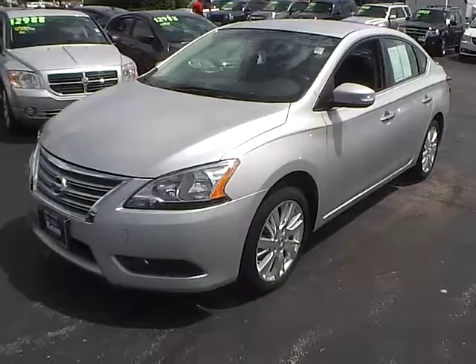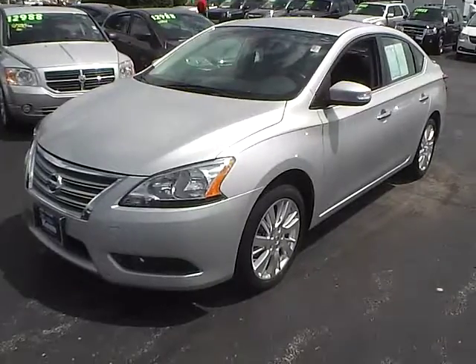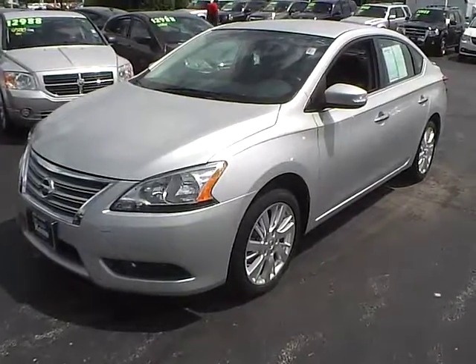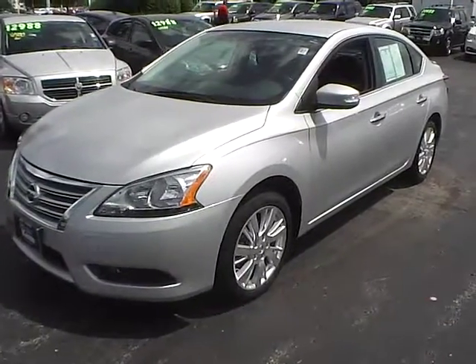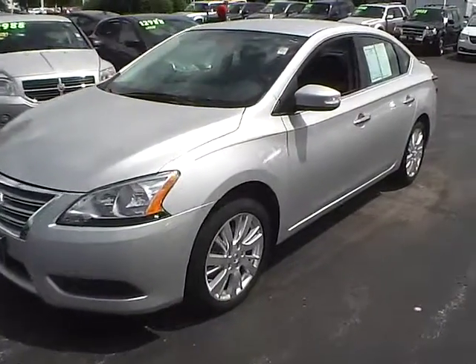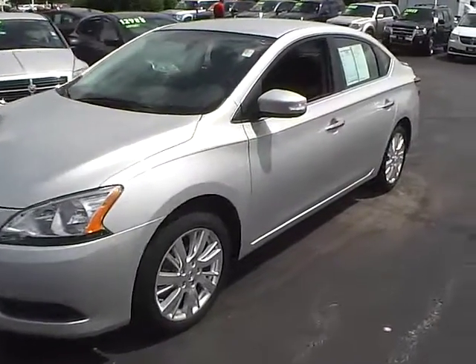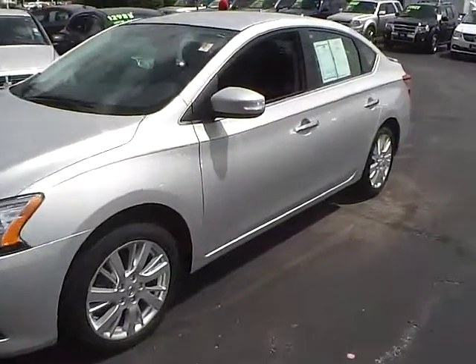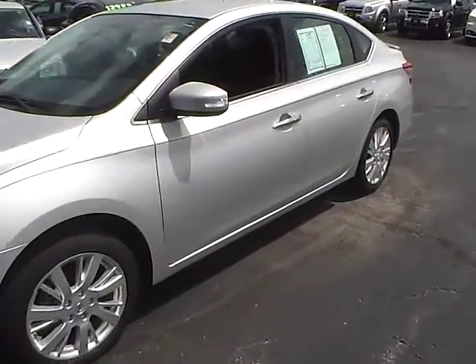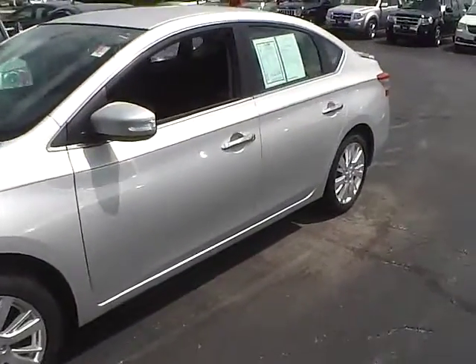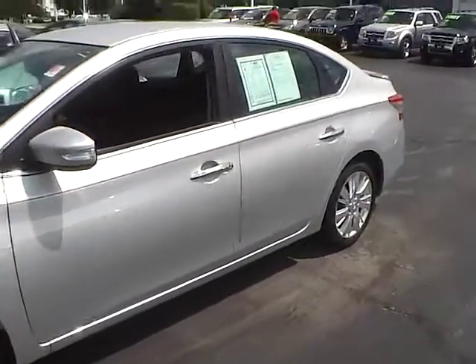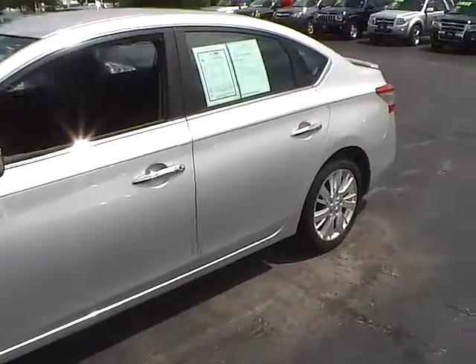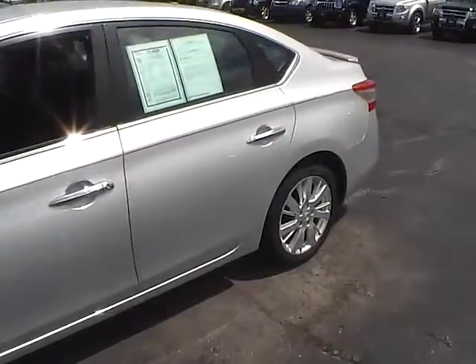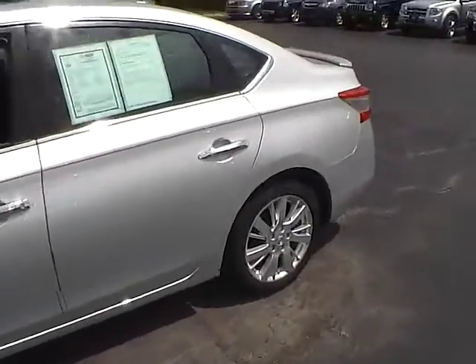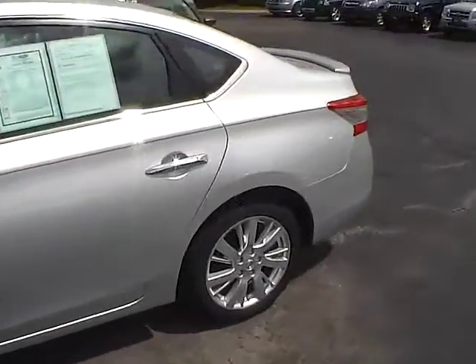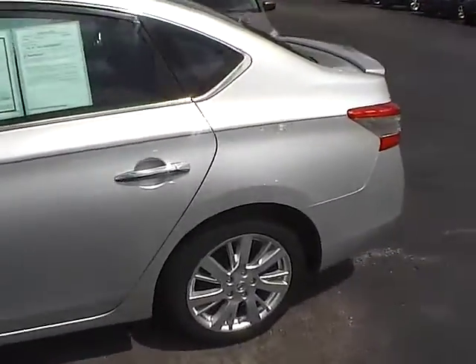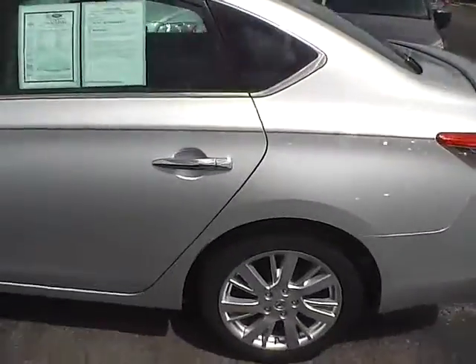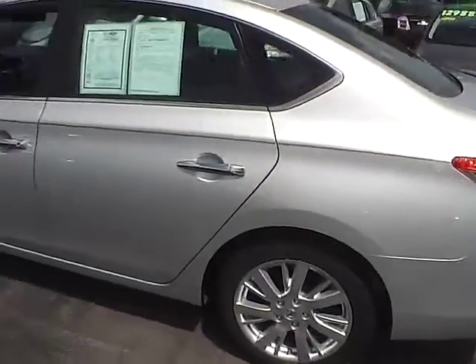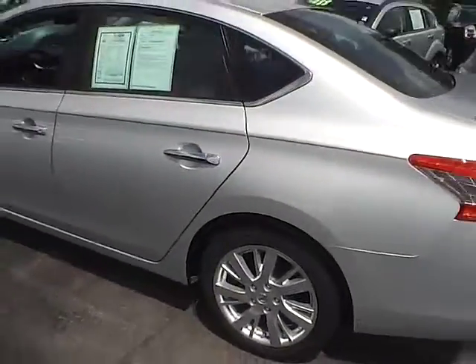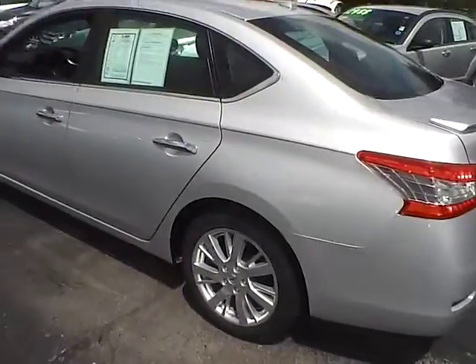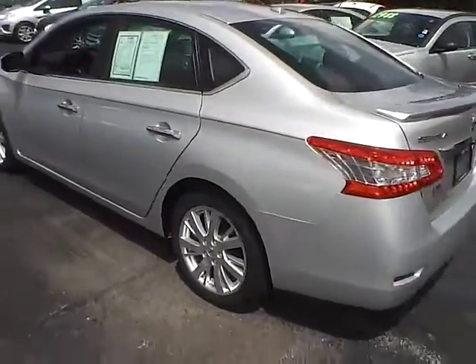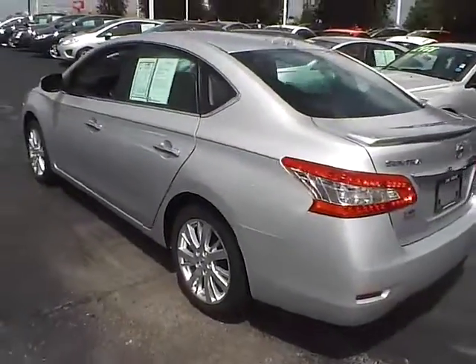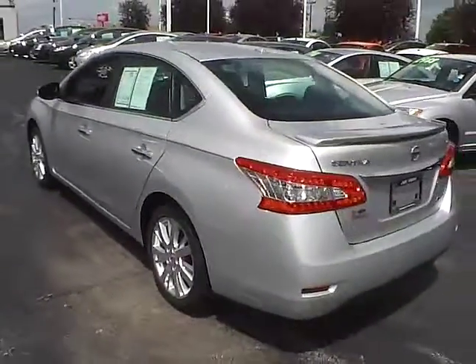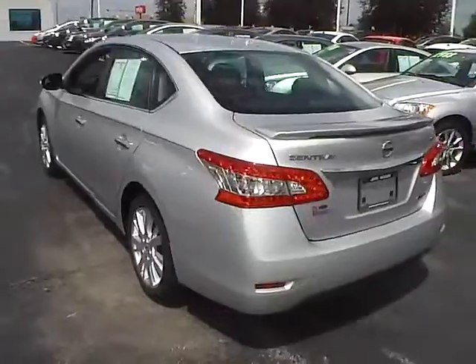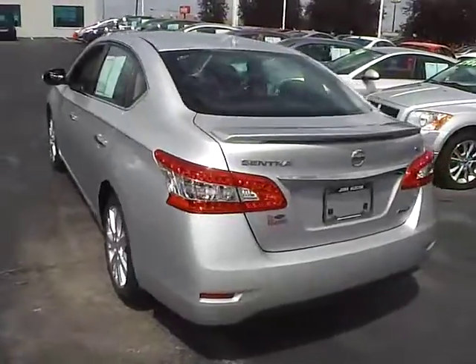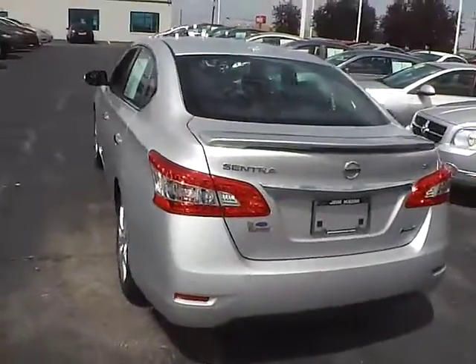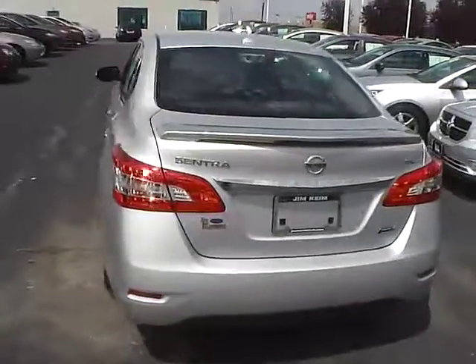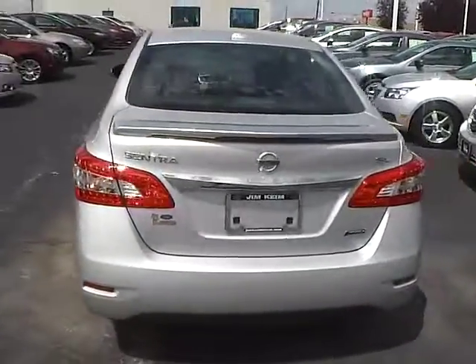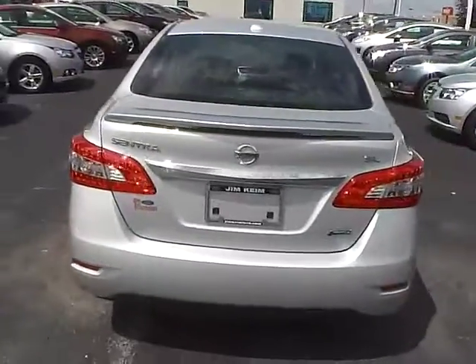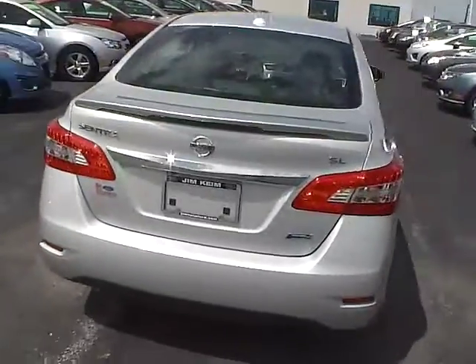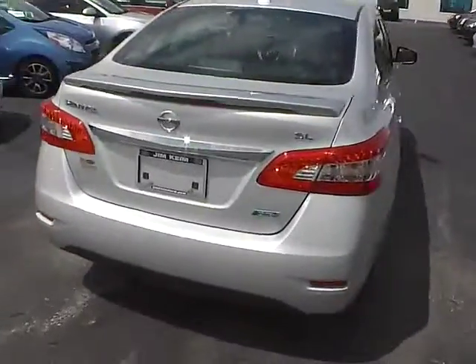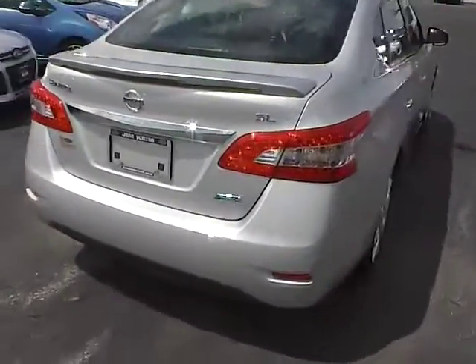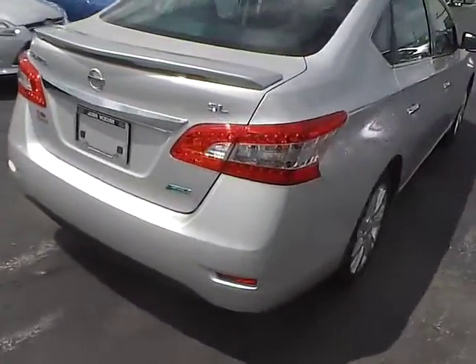Today we've got a 2014 Nissan Sentra SL with a brilliant silver exterior and a charcoal interior. 1.8 liter 4 cylinder engine with a CVT transmission. Current mileage is 21,417 miles.